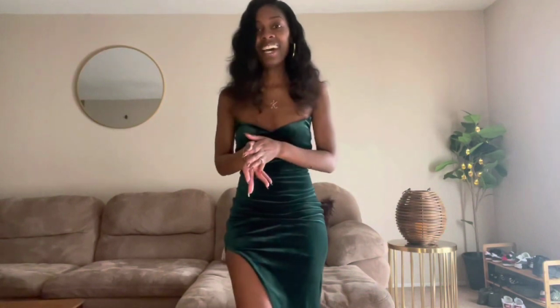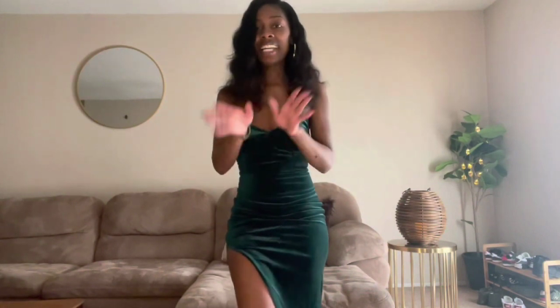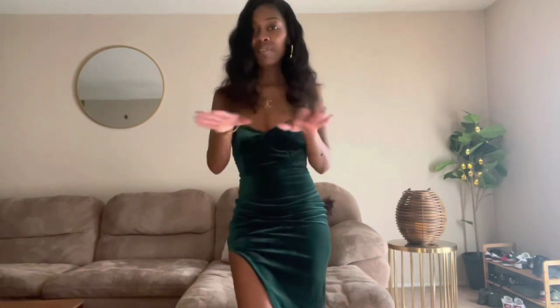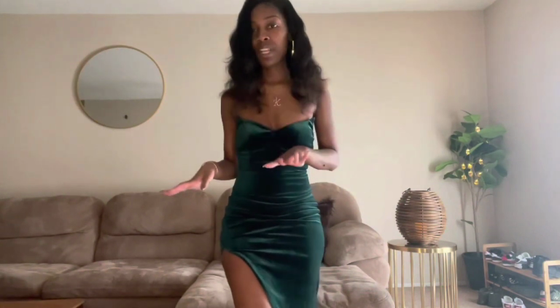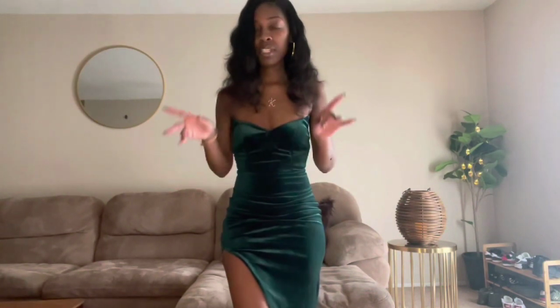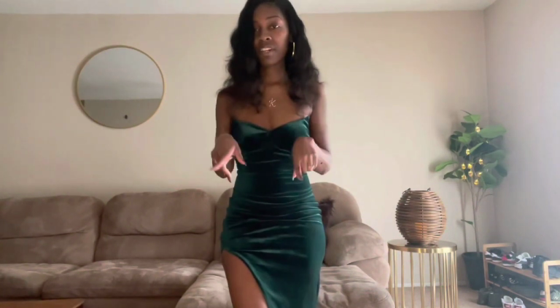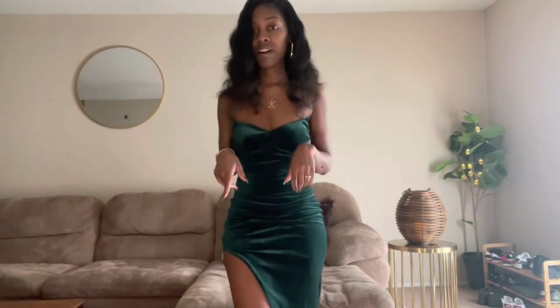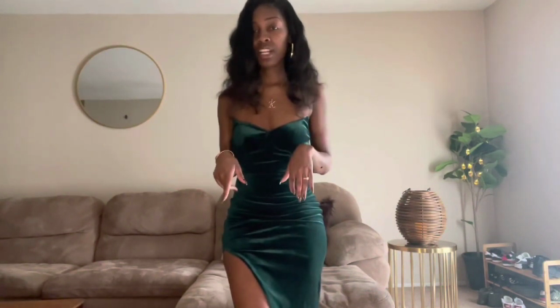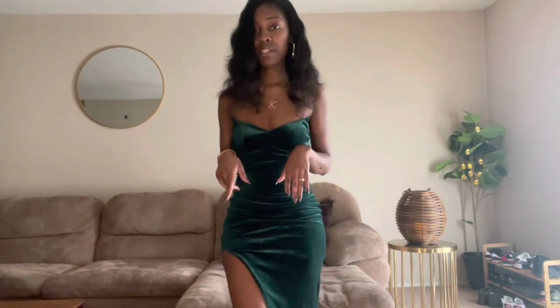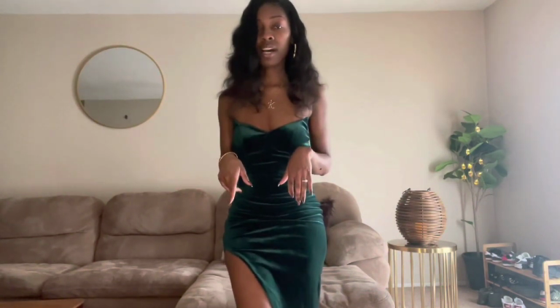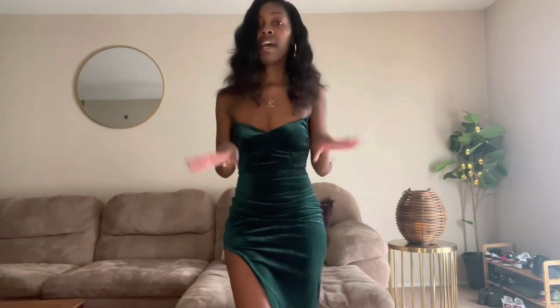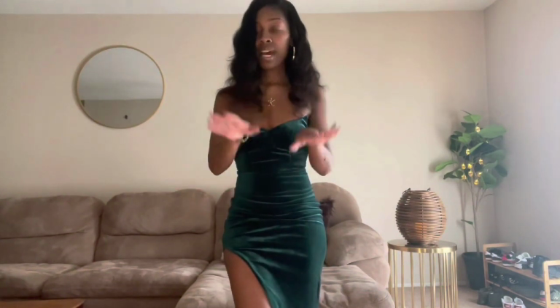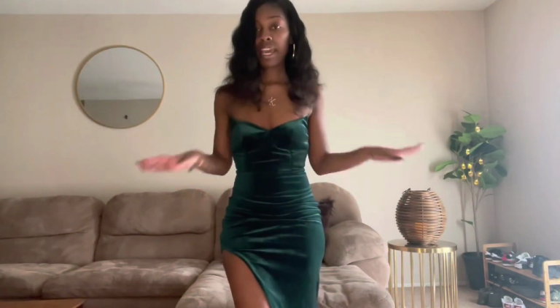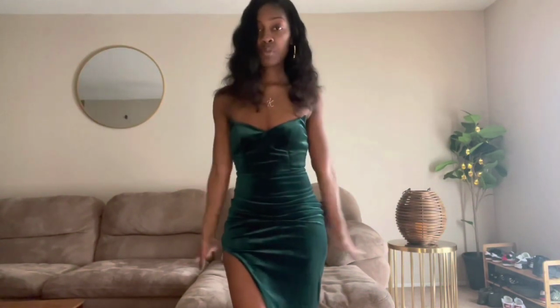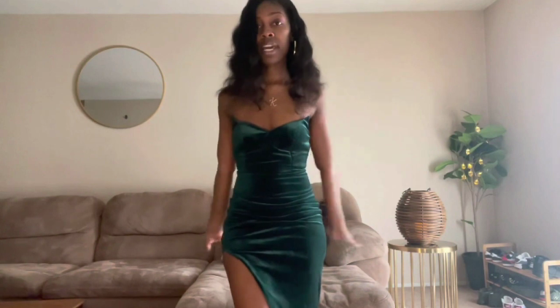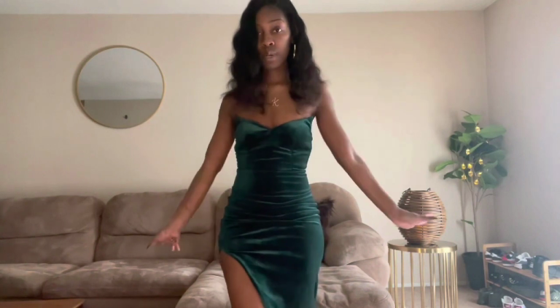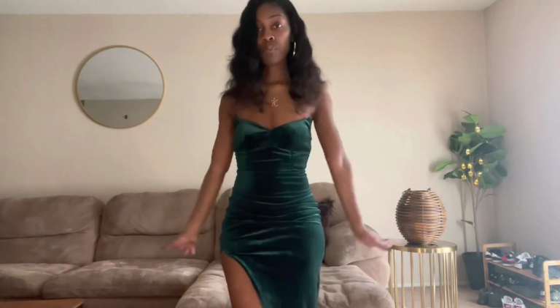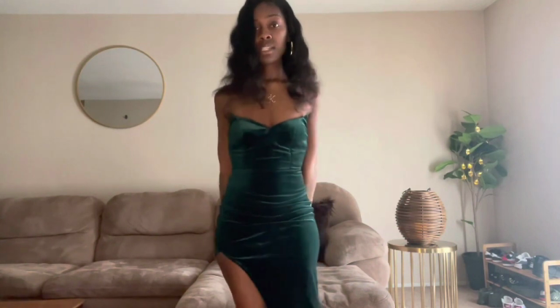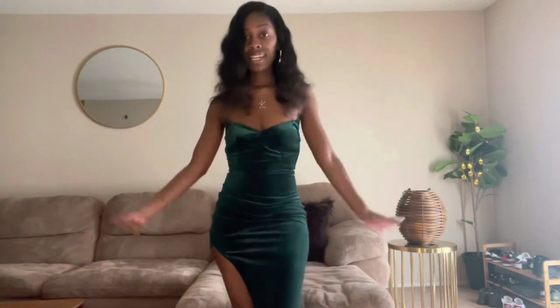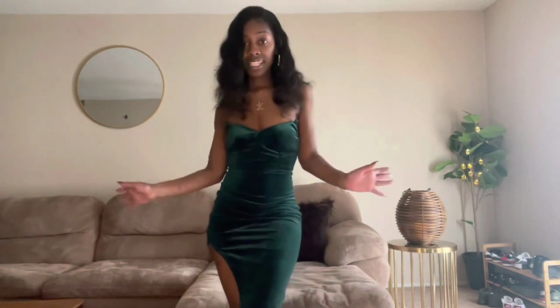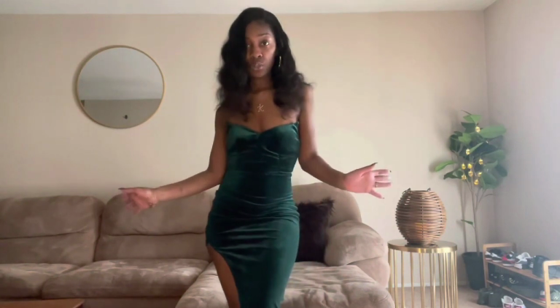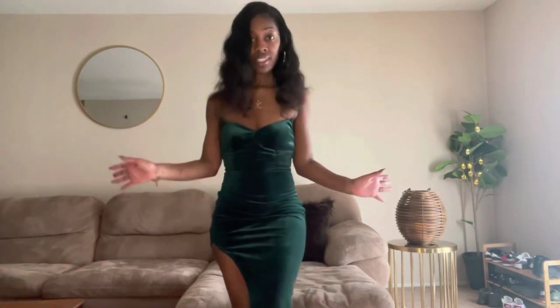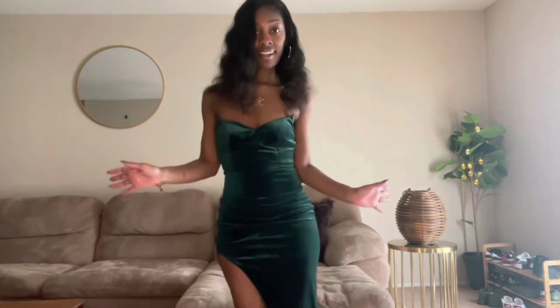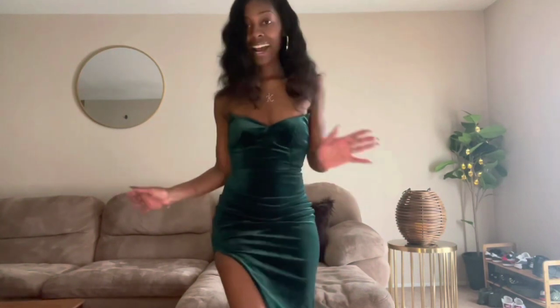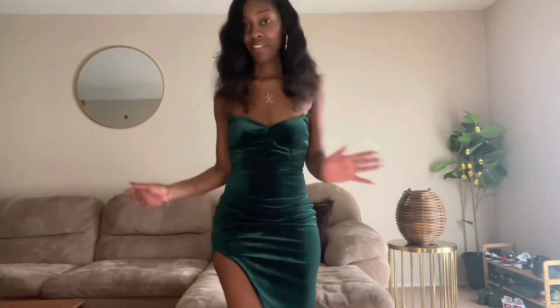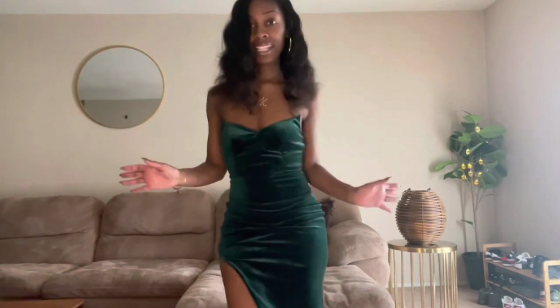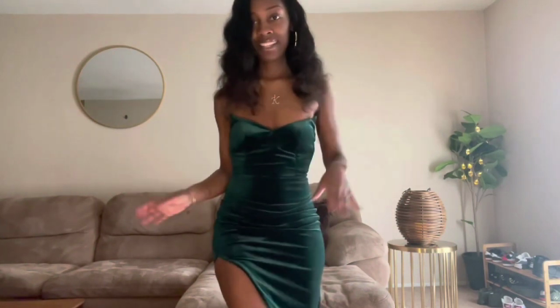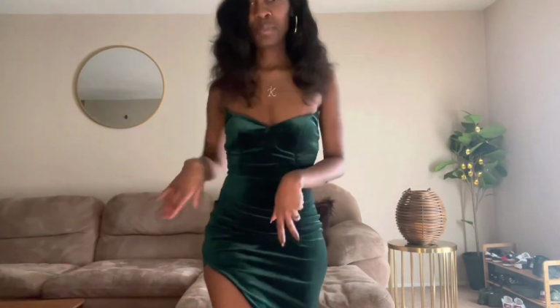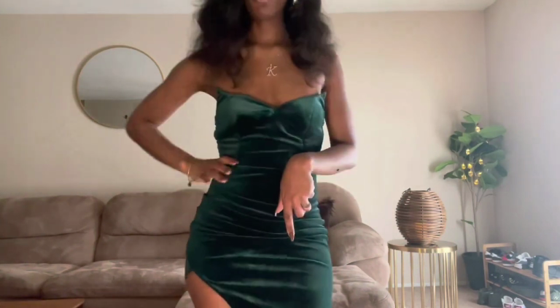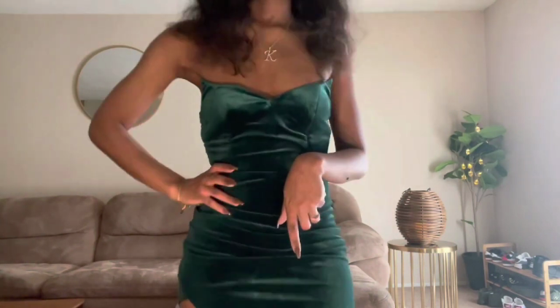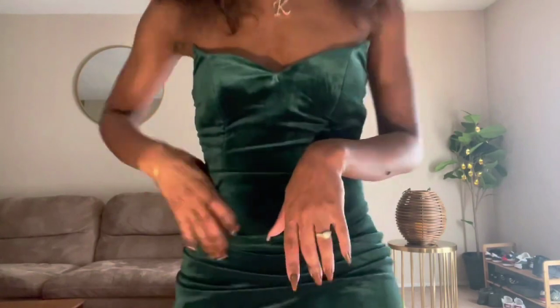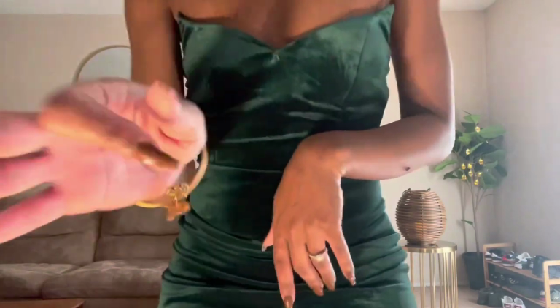I don't know if I mentioned, but the first outfit I tried on was also an extra small. But I like this, this is so cute. Let's get to the third outfit.